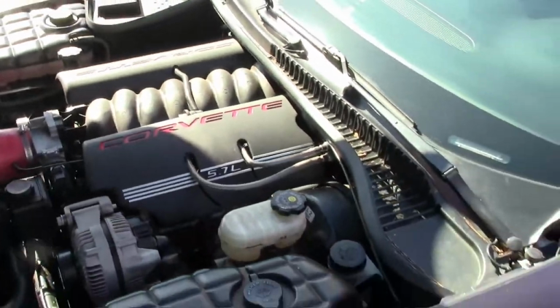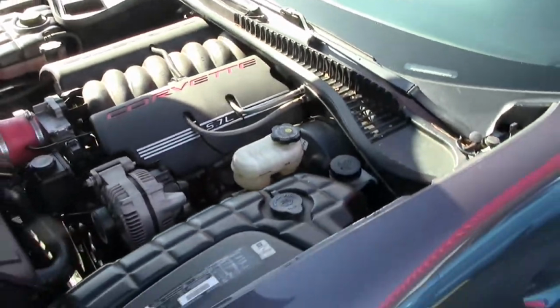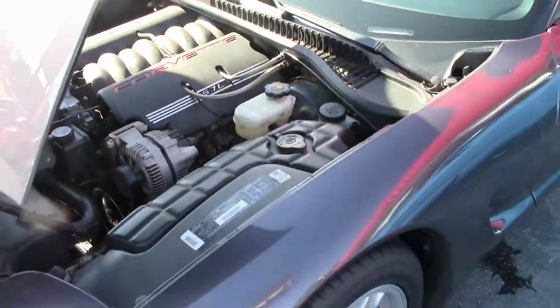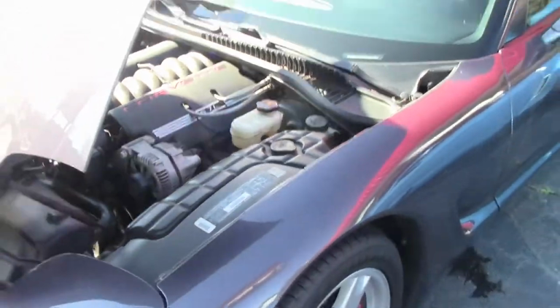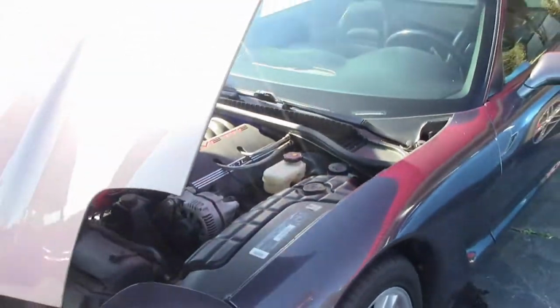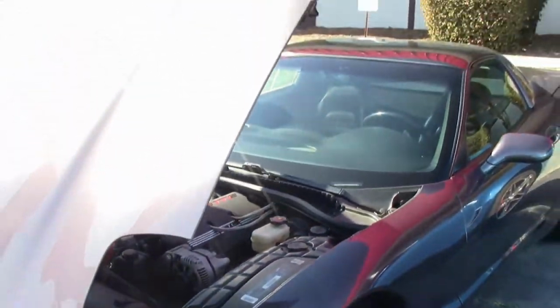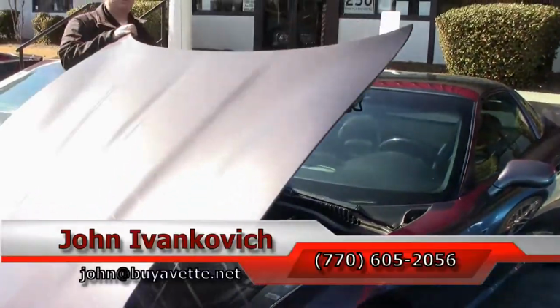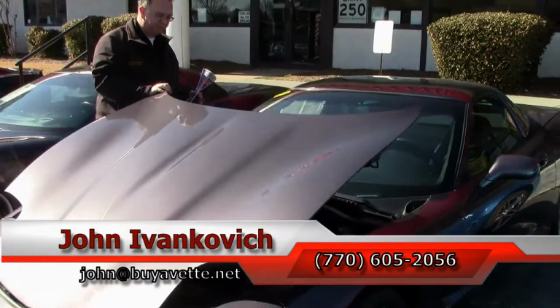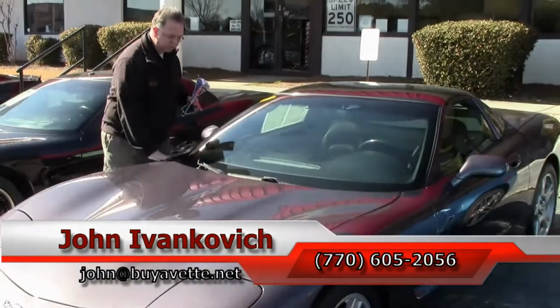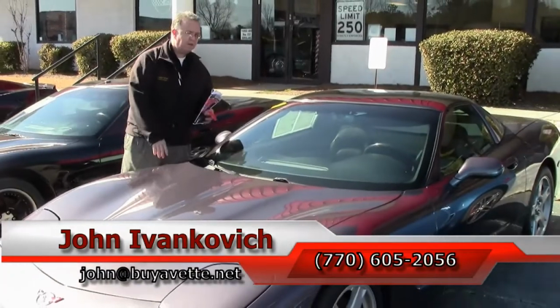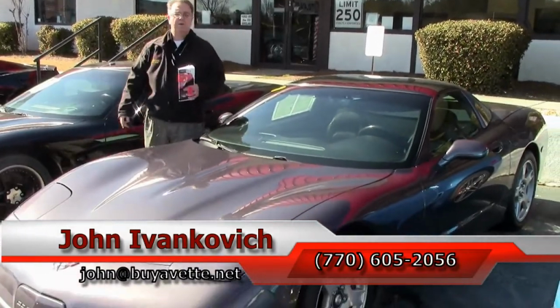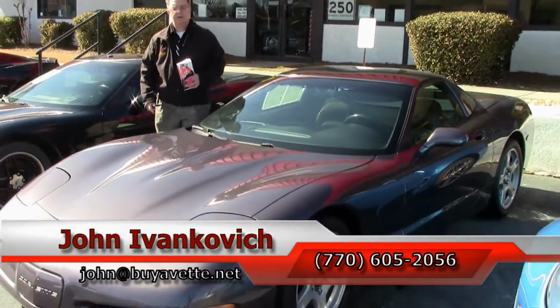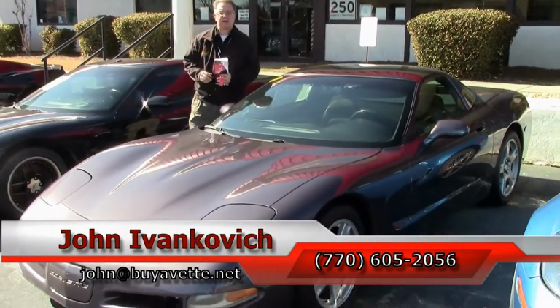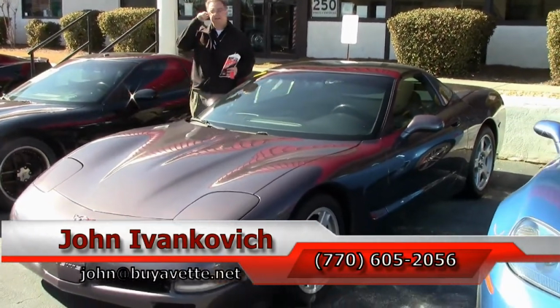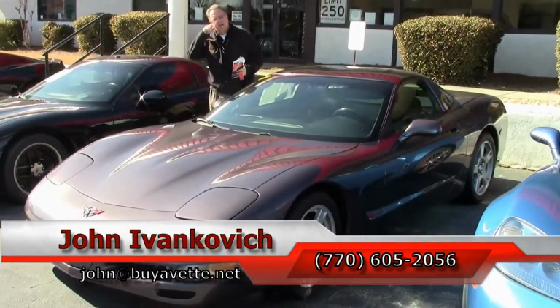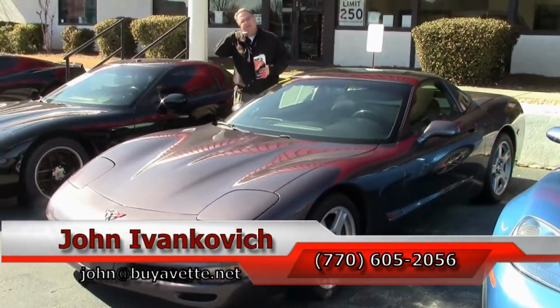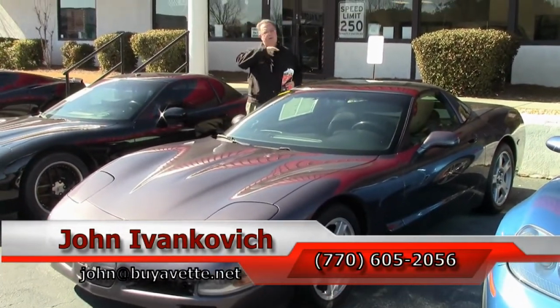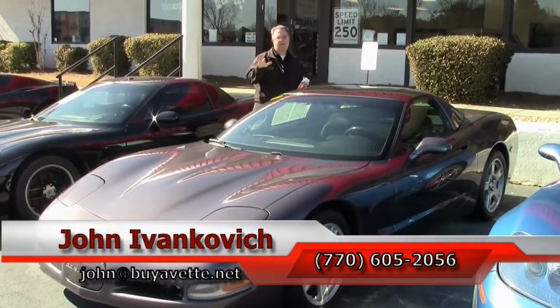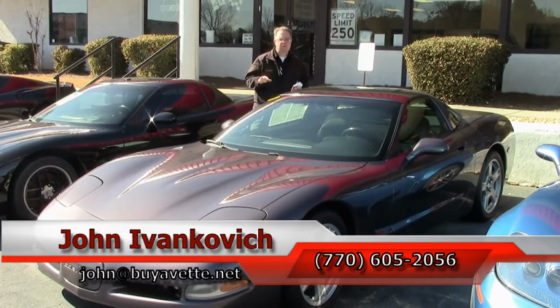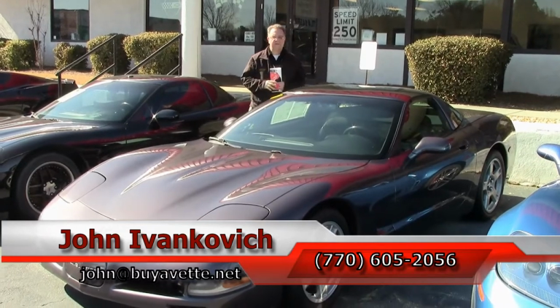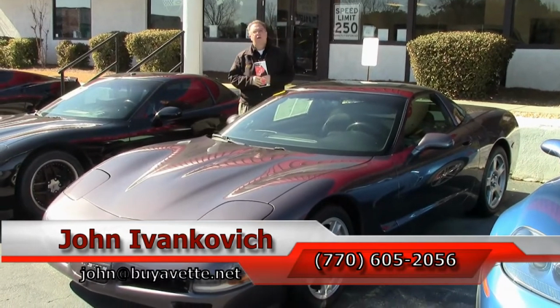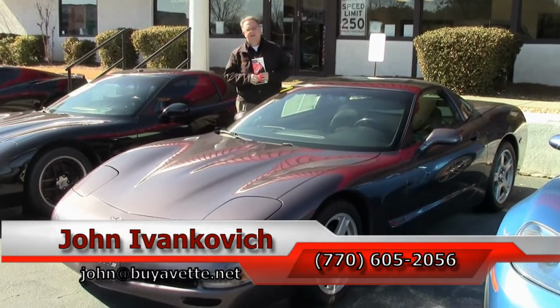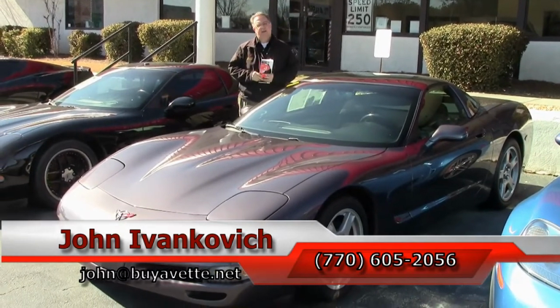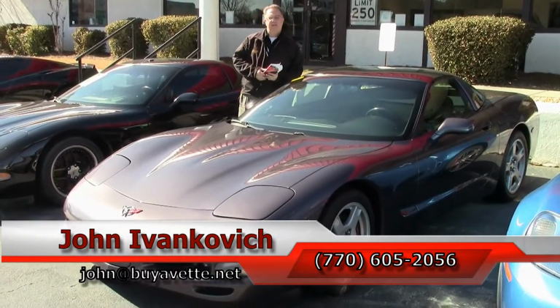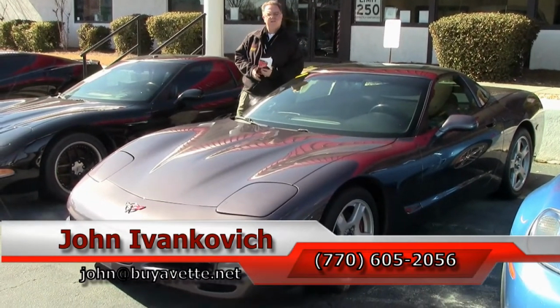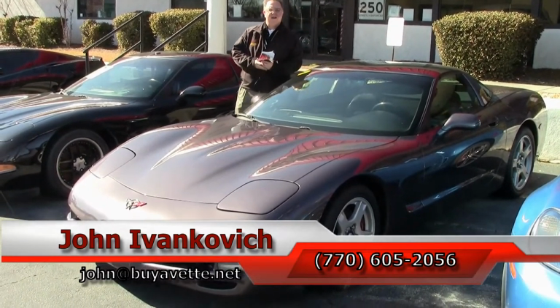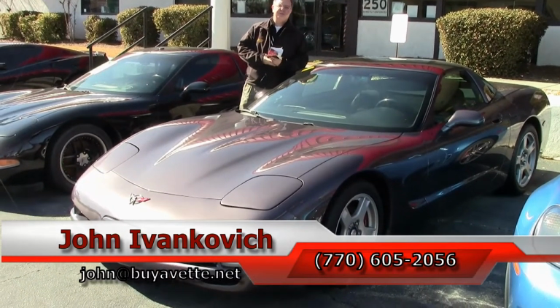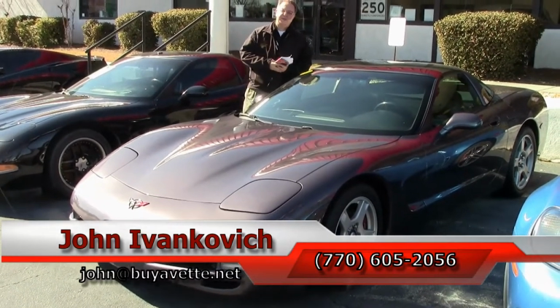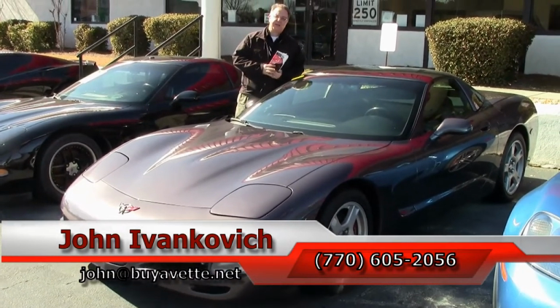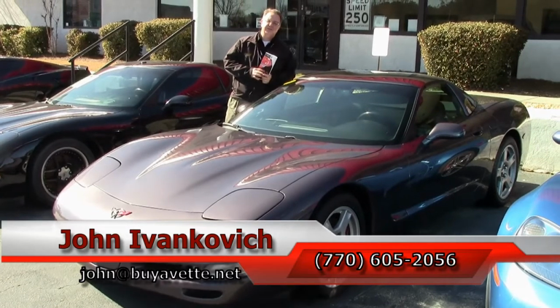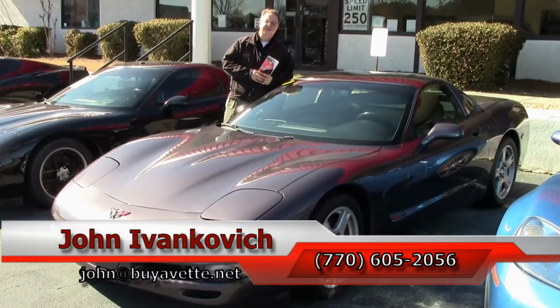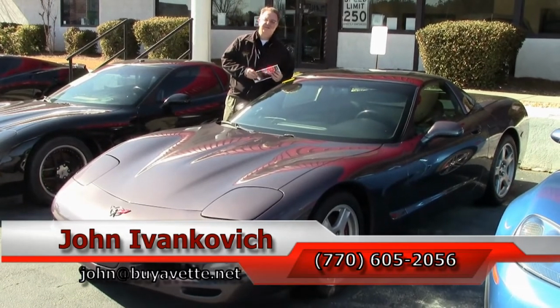As always, 770-605-2056 or email john@buyavet.net if you'd like to know more about any of our hundreds of Corvettes or classic cars we carry in stock. As always, subscribe to the YouTube channel so you can see all the new stuff first.